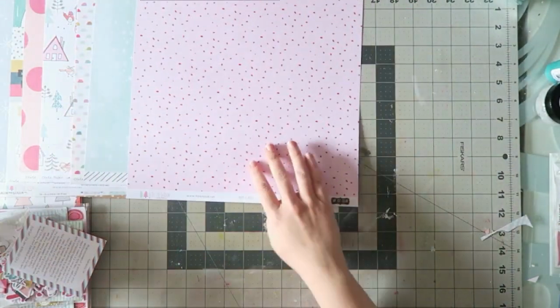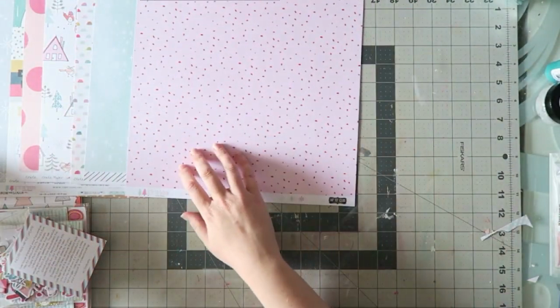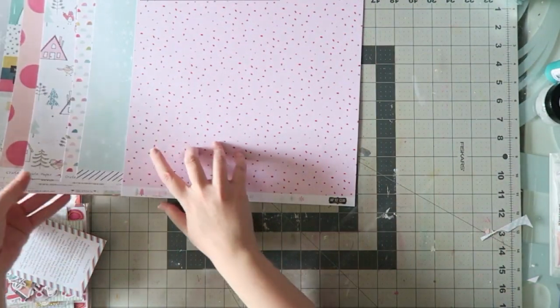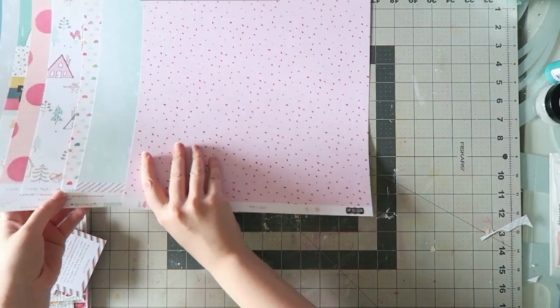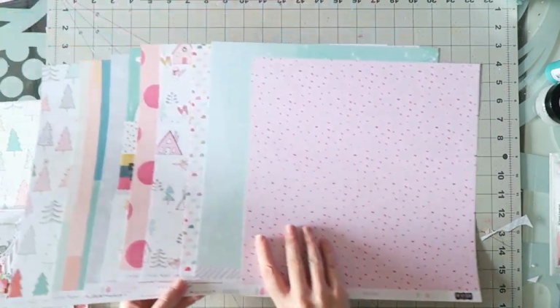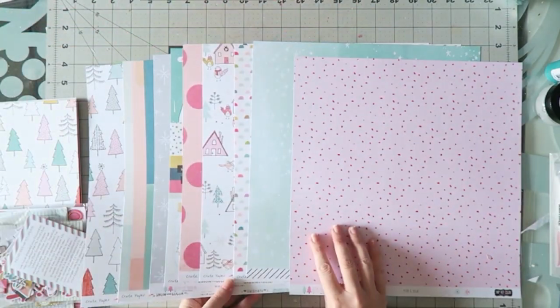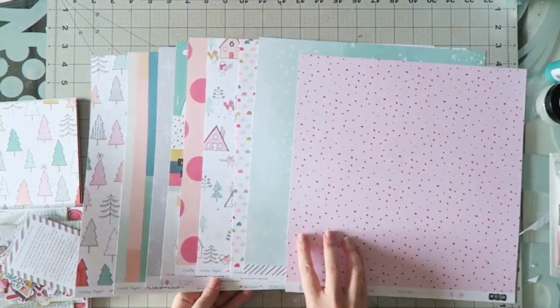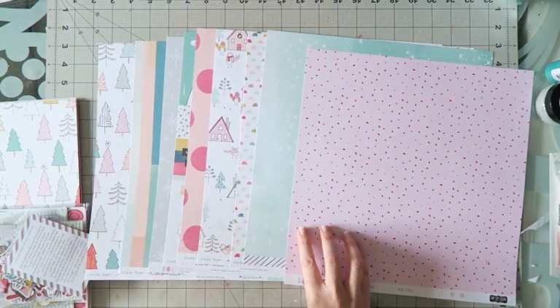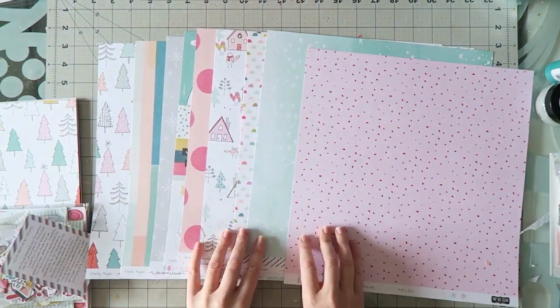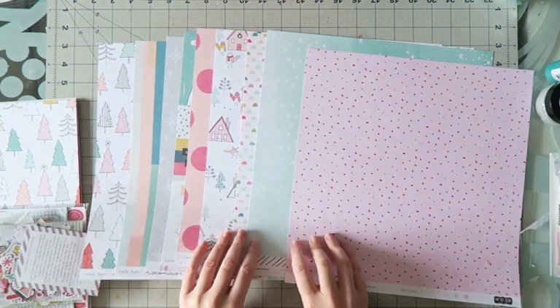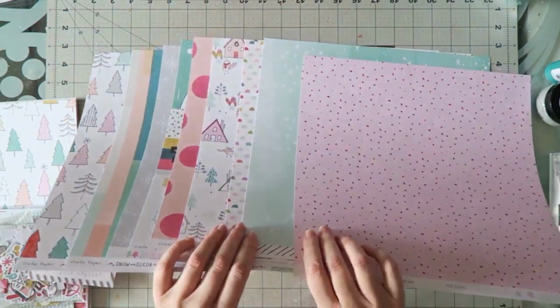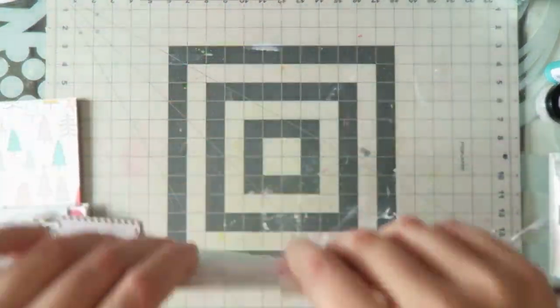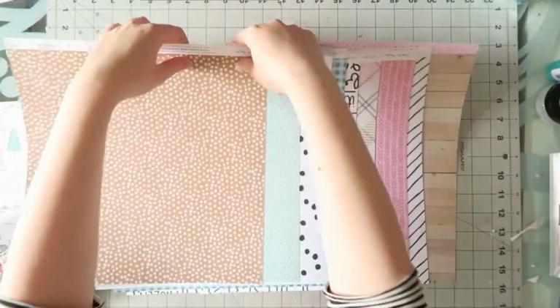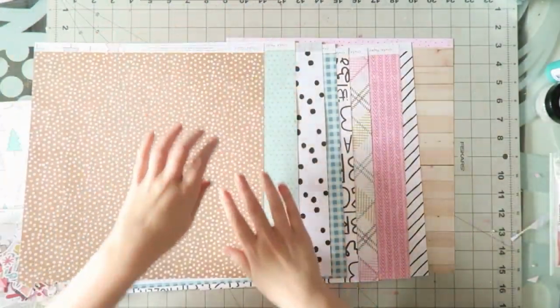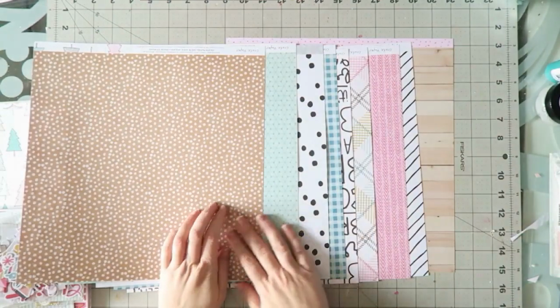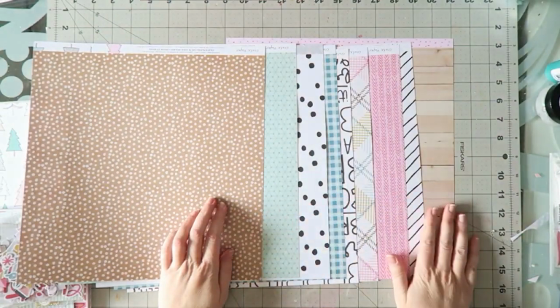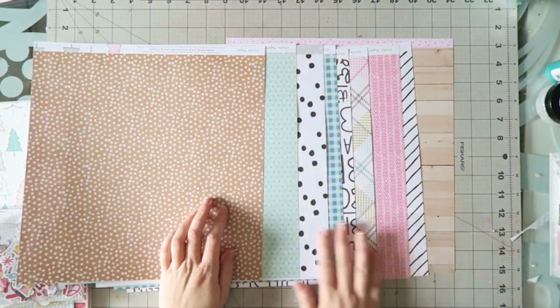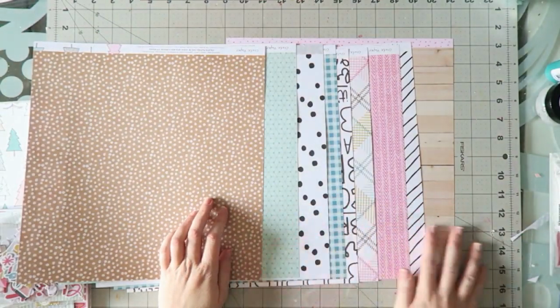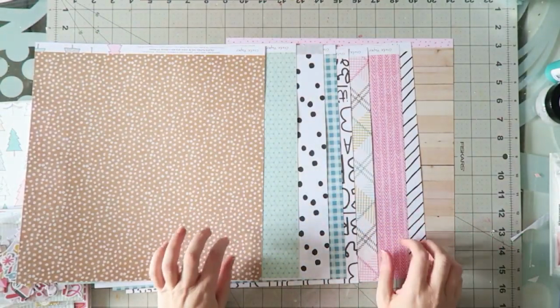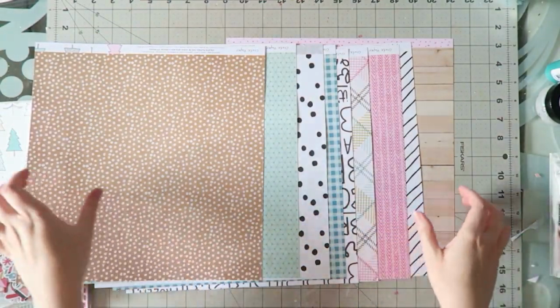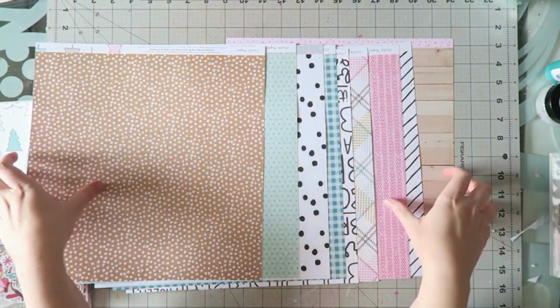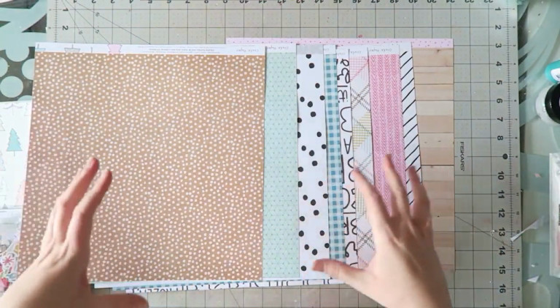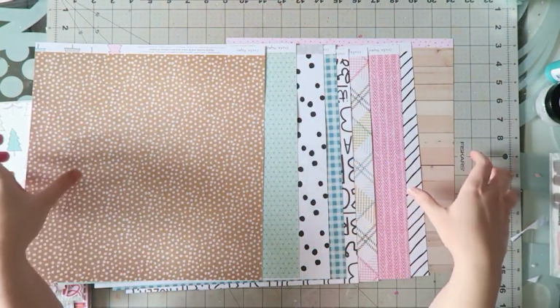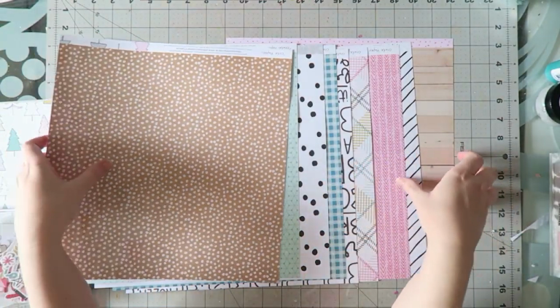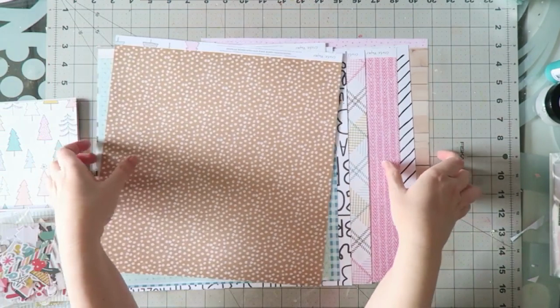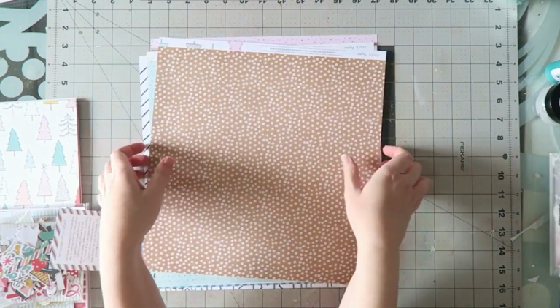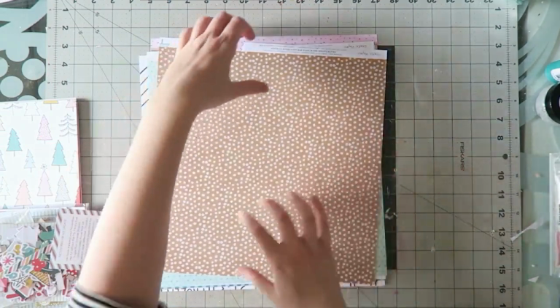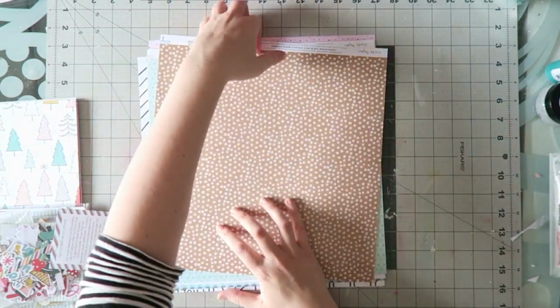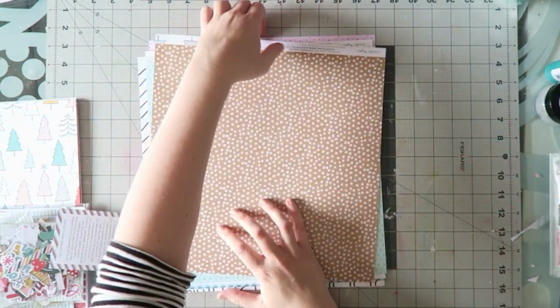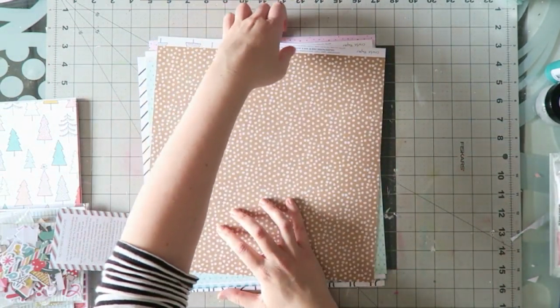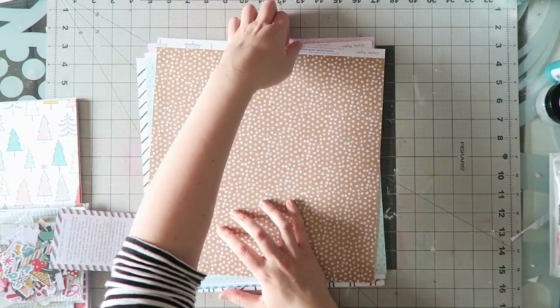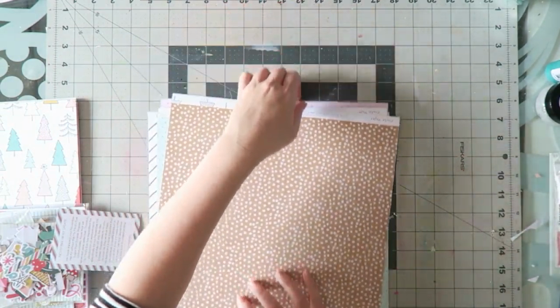So I'll show you all the papers — look at this gorgeousness. I just love this kit. And these are the B sides, so lots of kind of tone on tone and some neutral options. Really, really versatile.